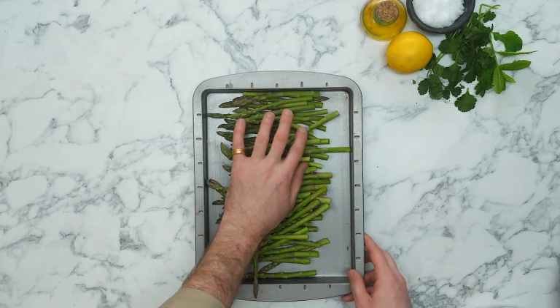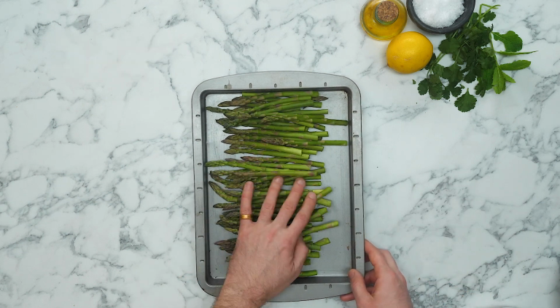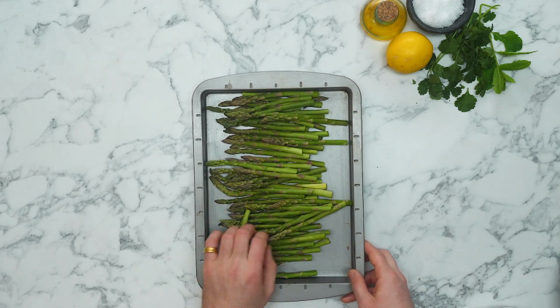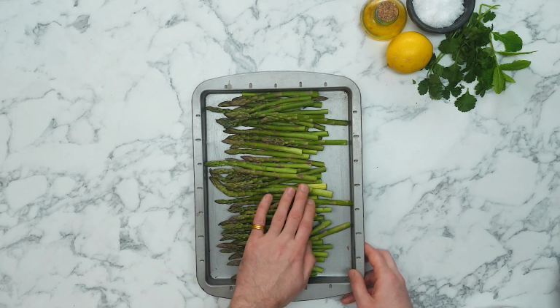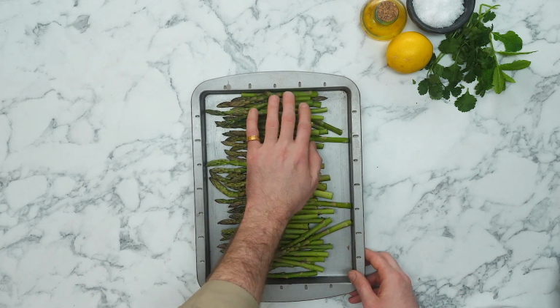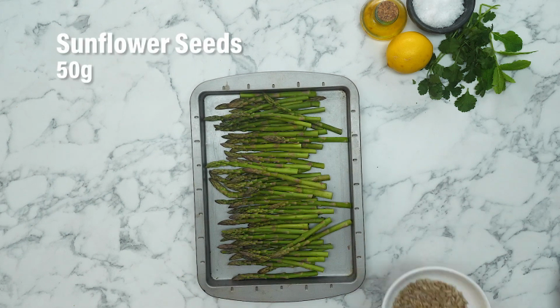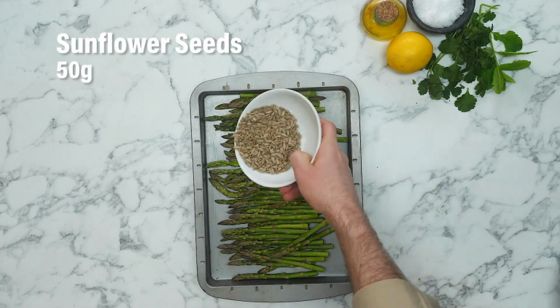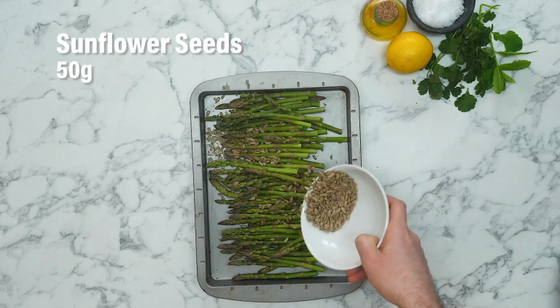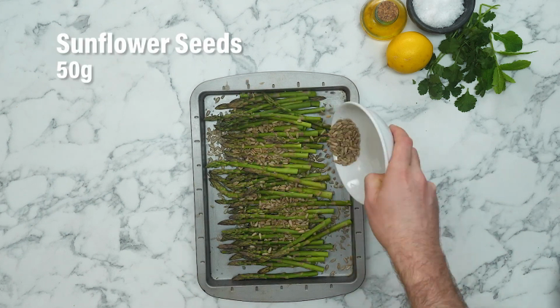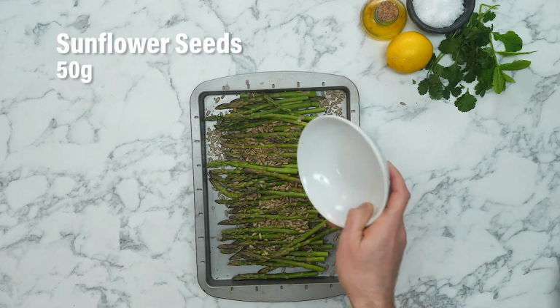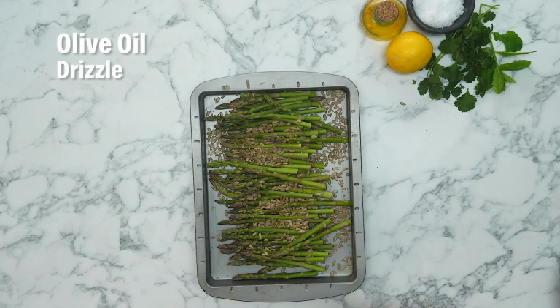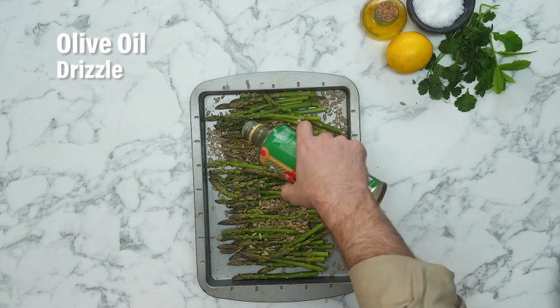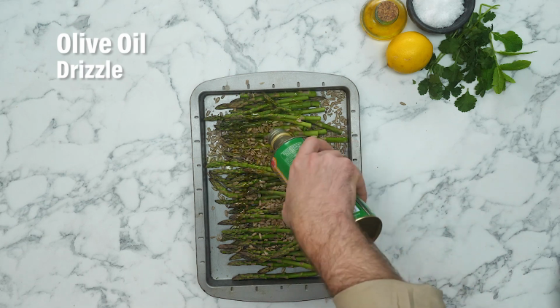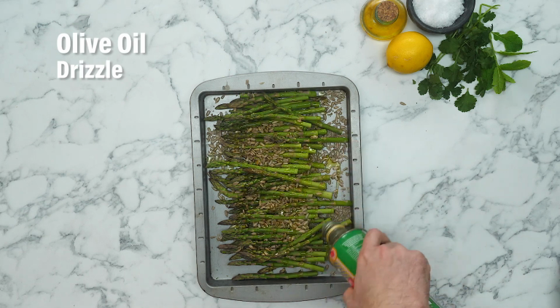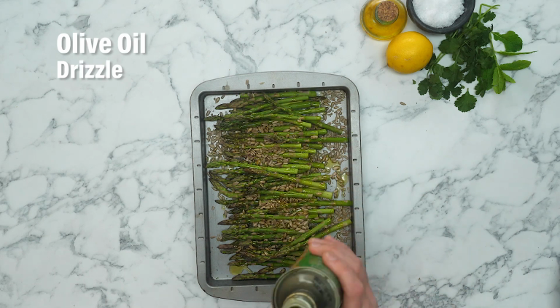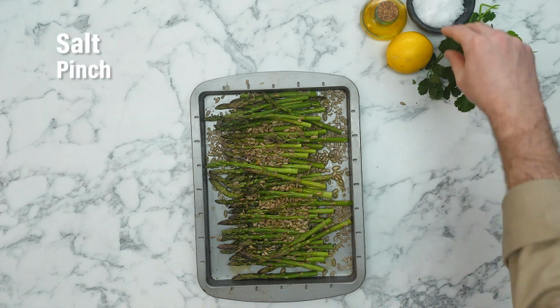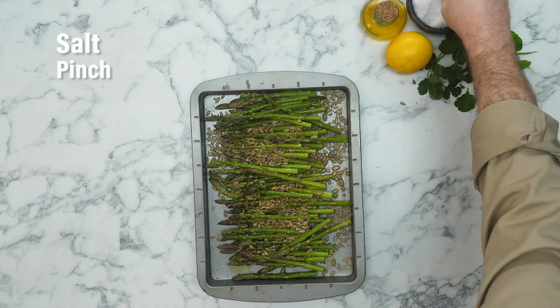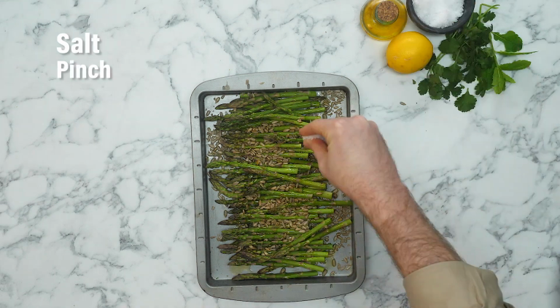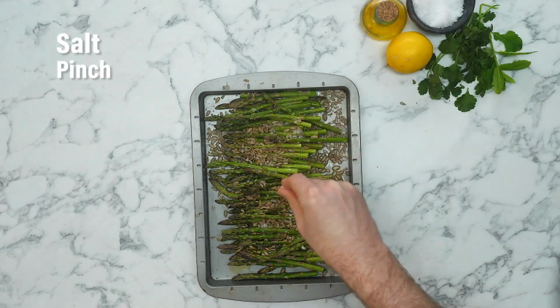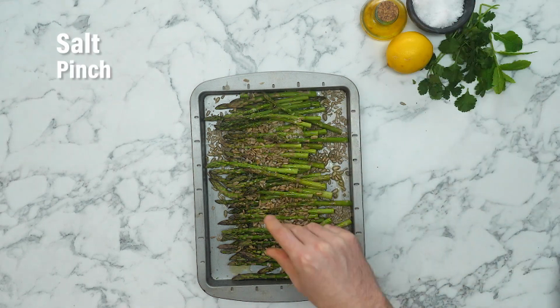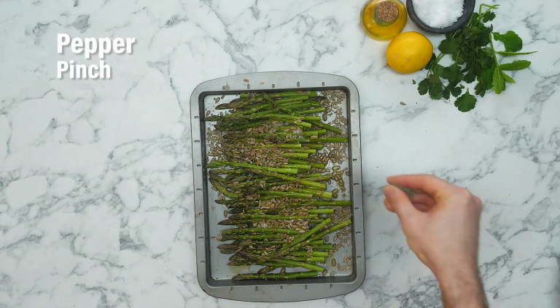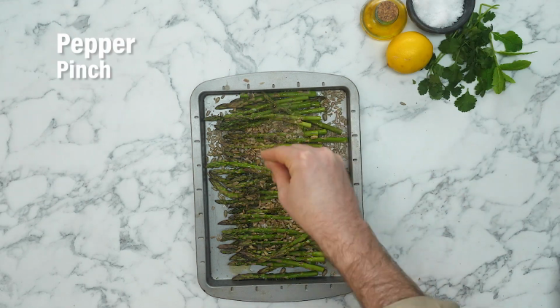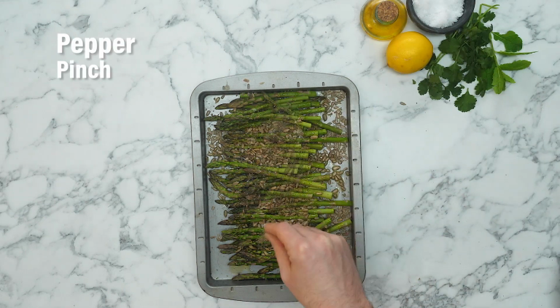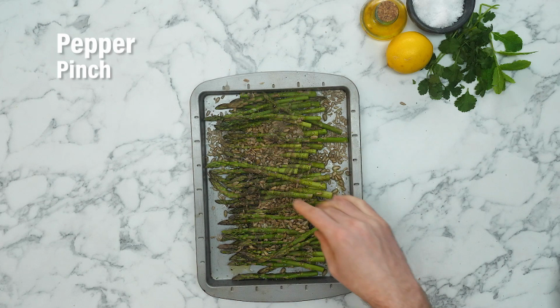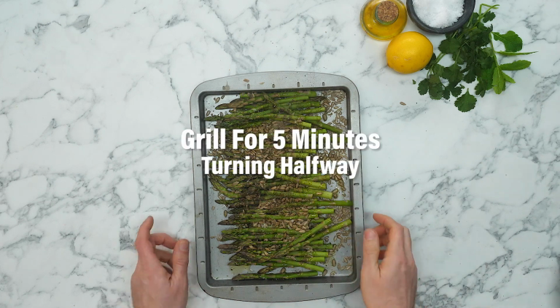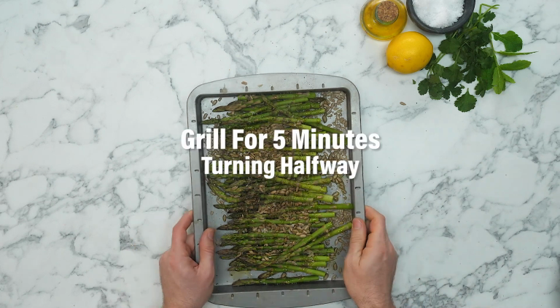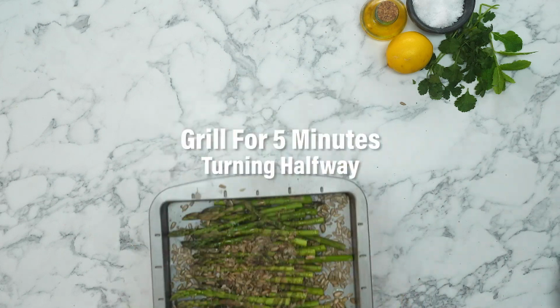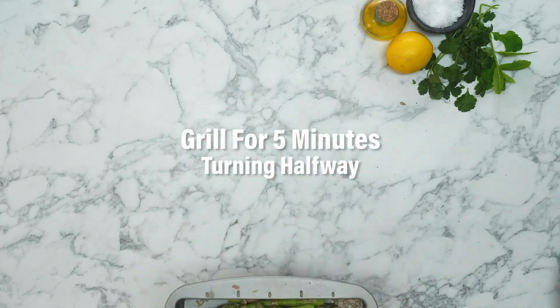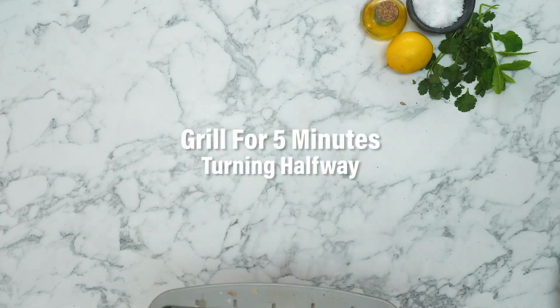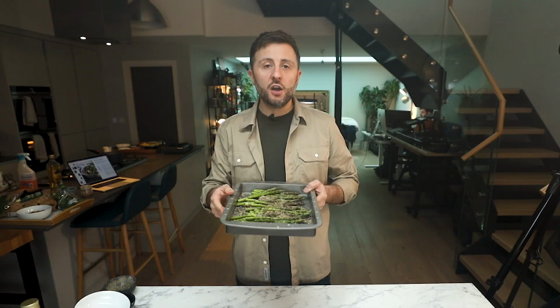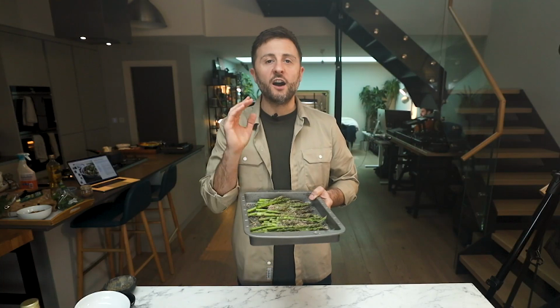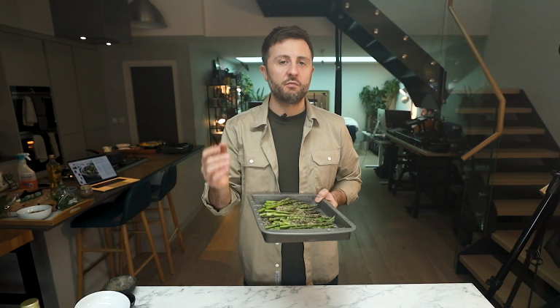Pop your asparagus in a baking tray, sprinkle over your sunflower seeds, drizzle over some olive oil, sprinkle over a good pinch of salt, a decent pinch of pepper, and pop these under a hot grill for five minutes, turning halfway through.